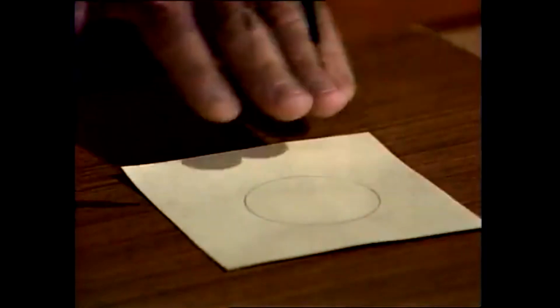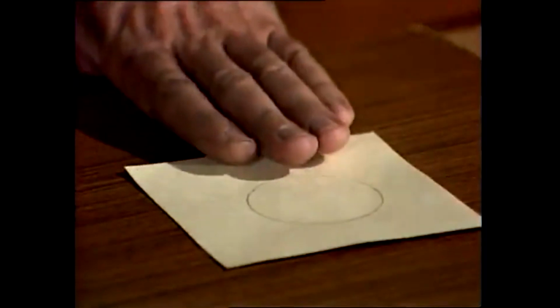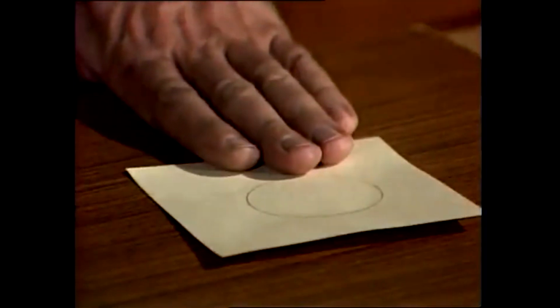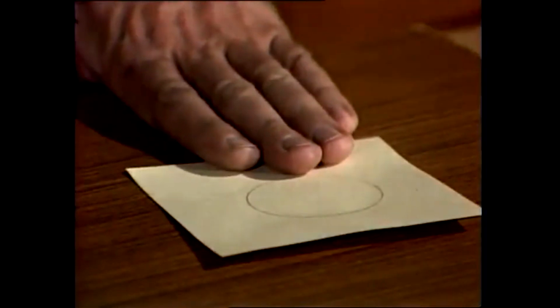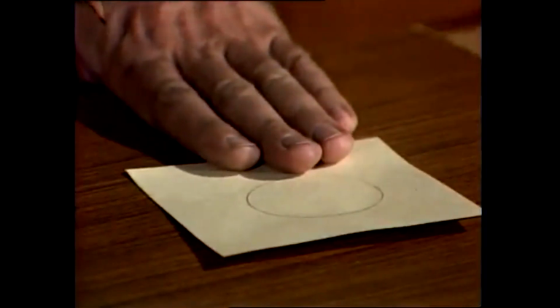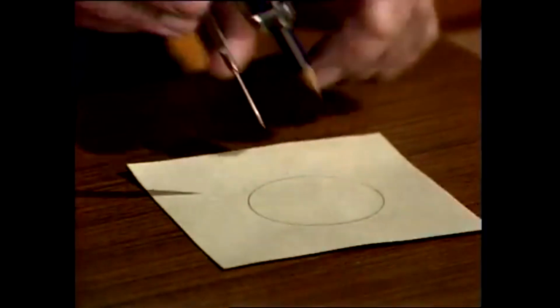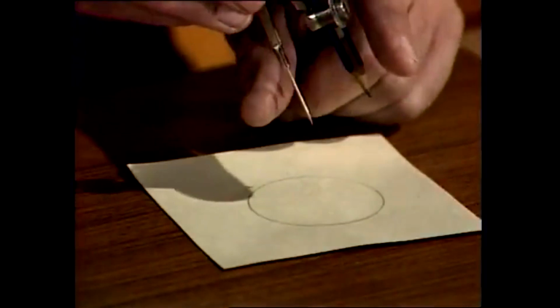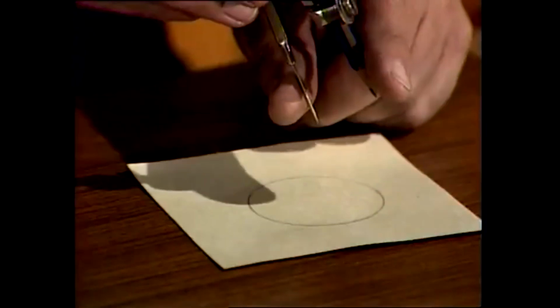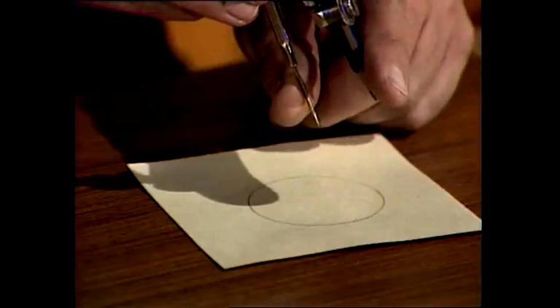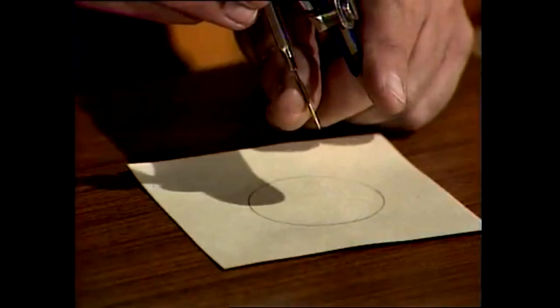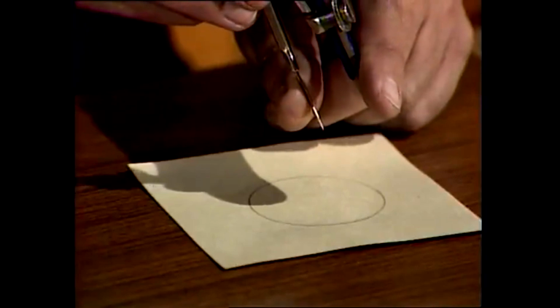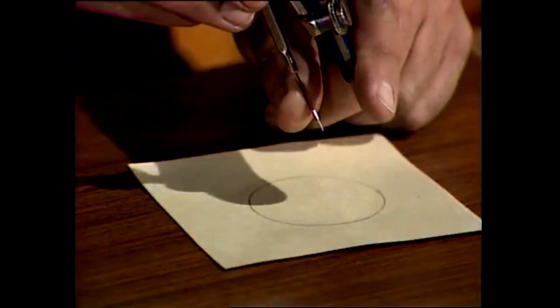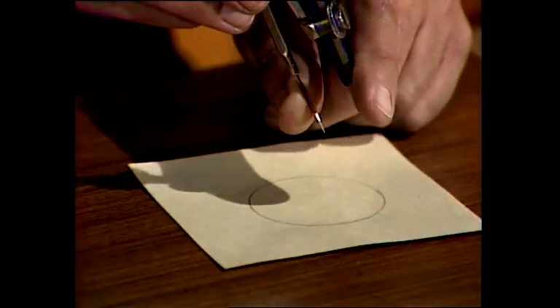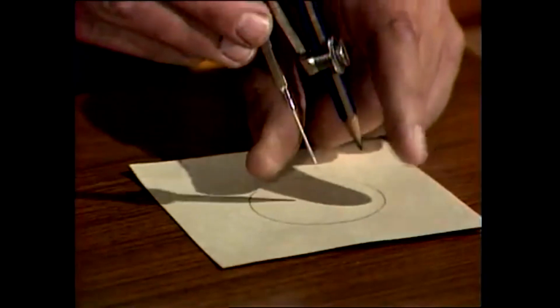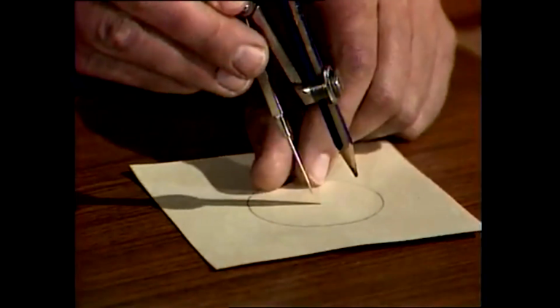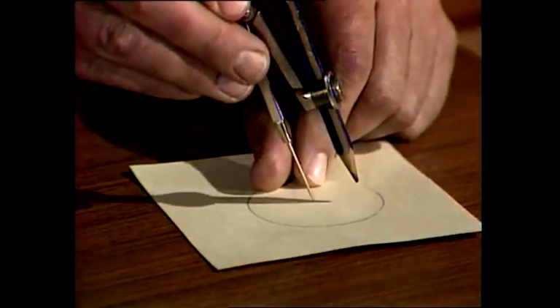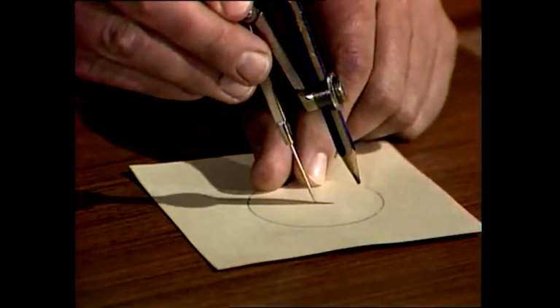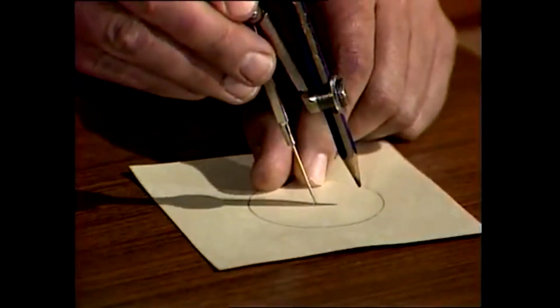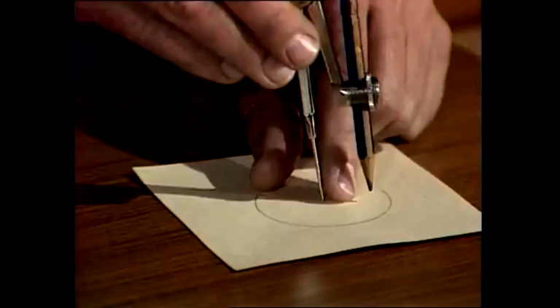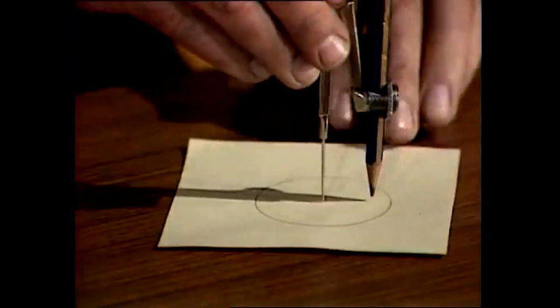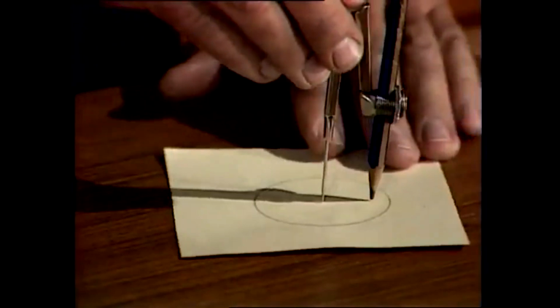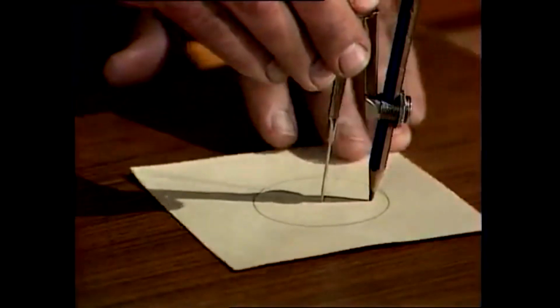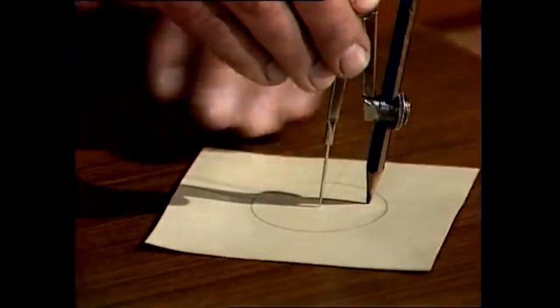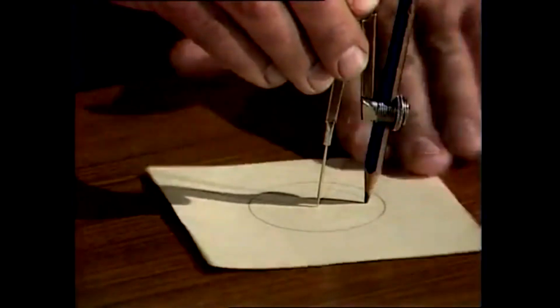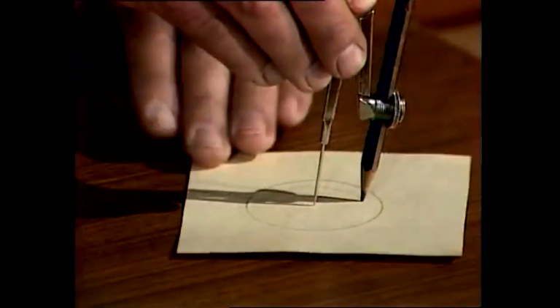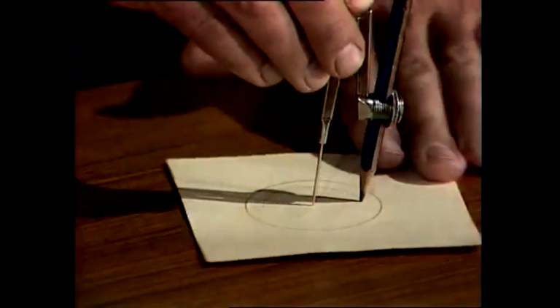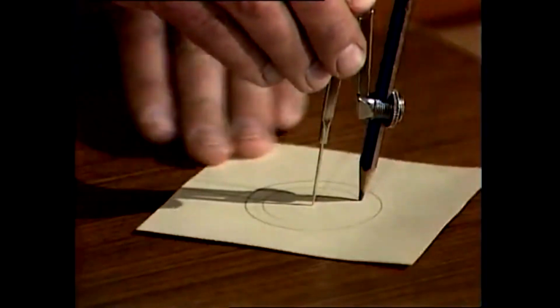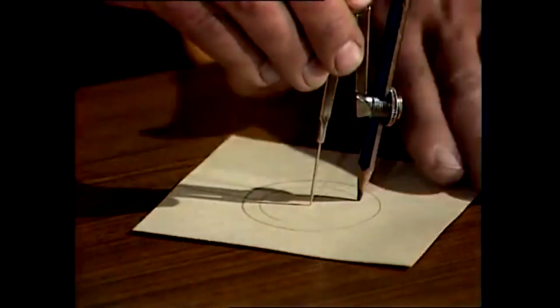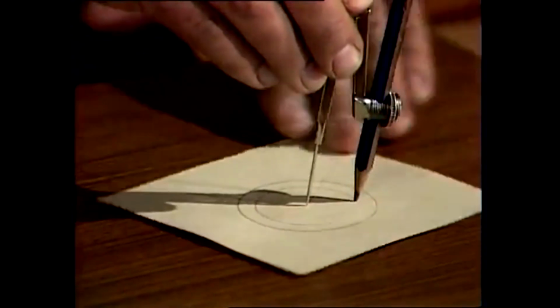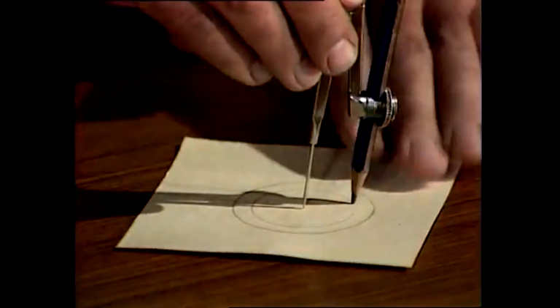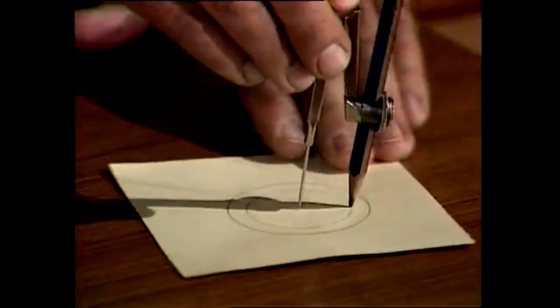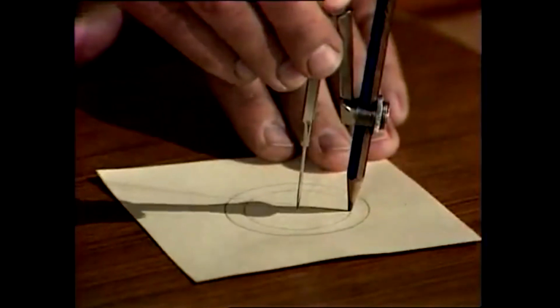You can see how big it is in comparison to my fingers. Close the compasses a bit — it doesn't really matter much, but I would say about a centimetre or so — and do another circle. So you've got one circle inside the other, like that.